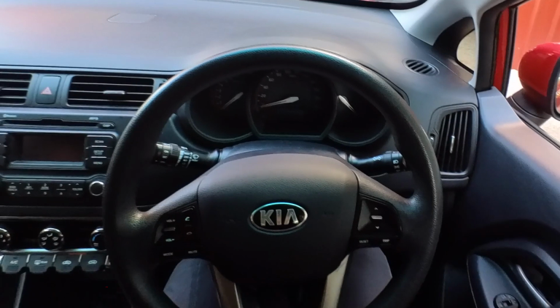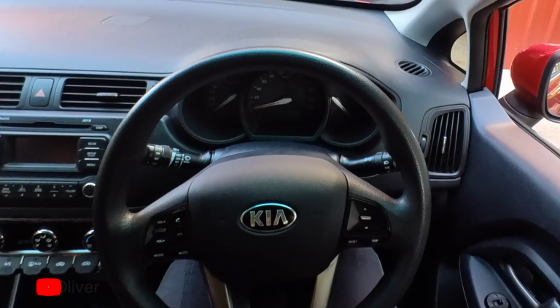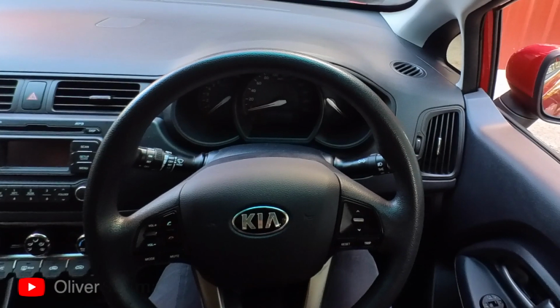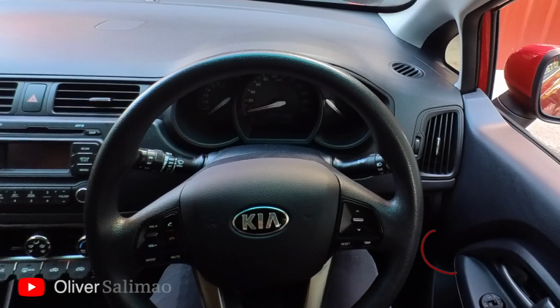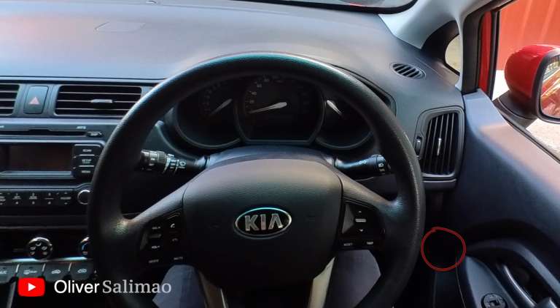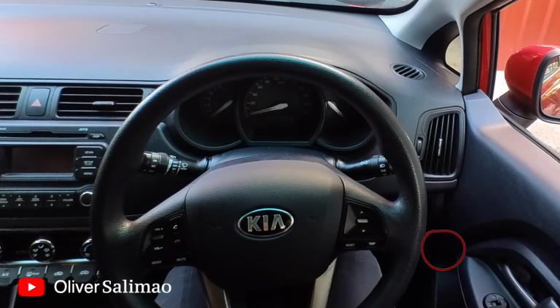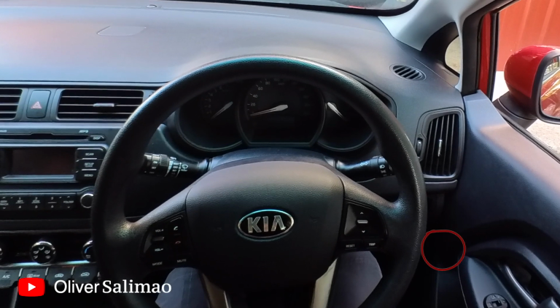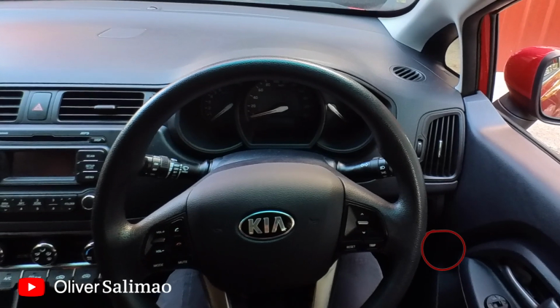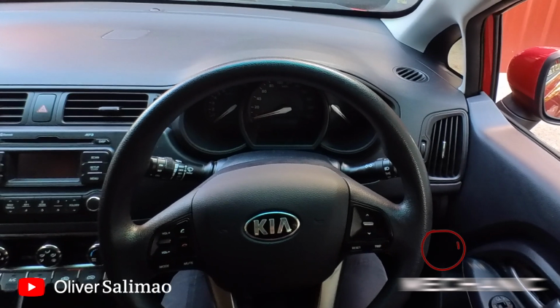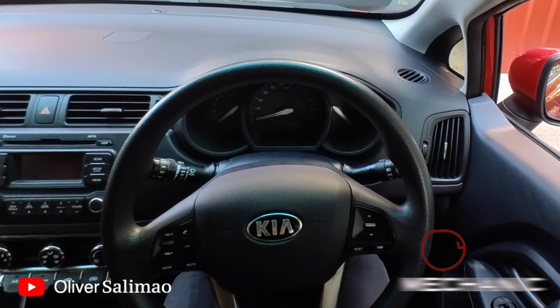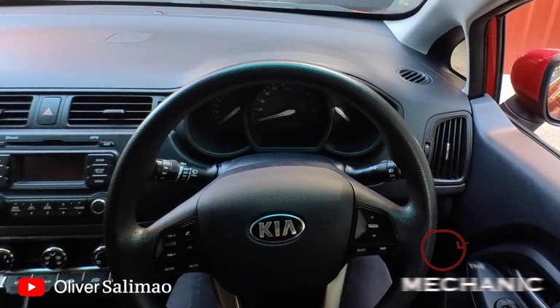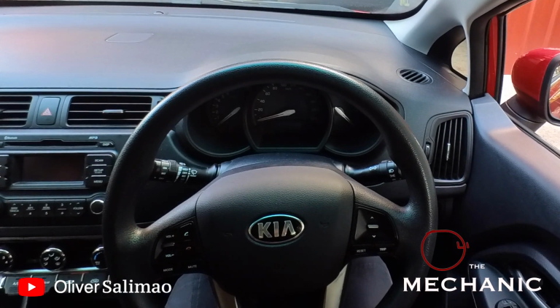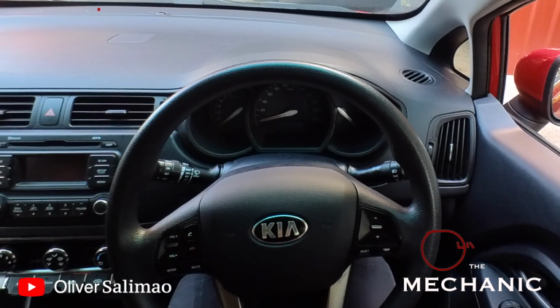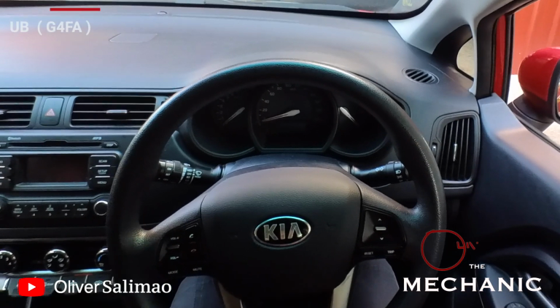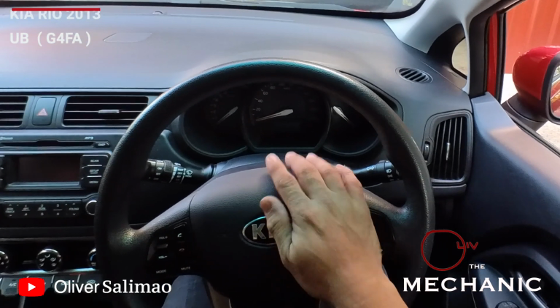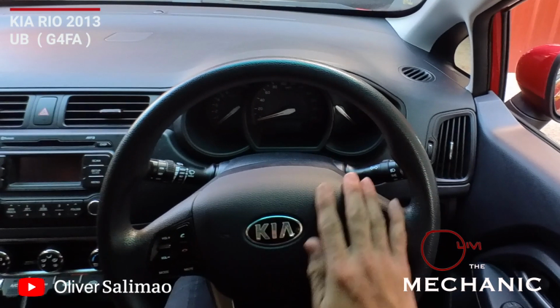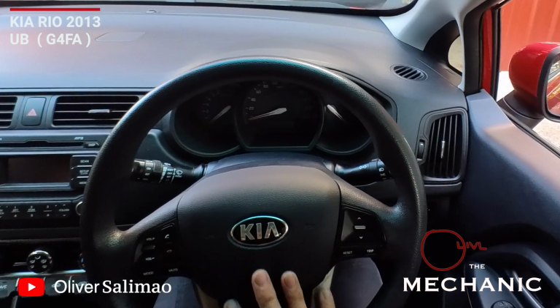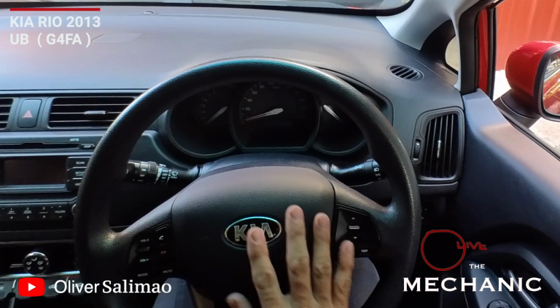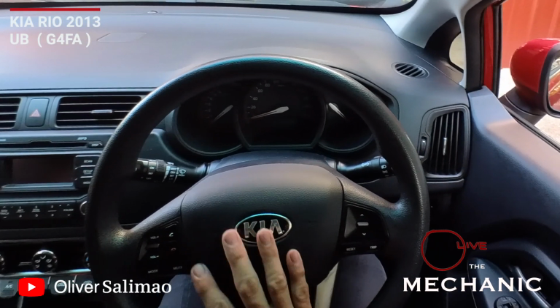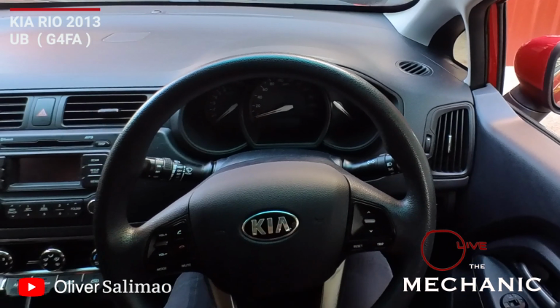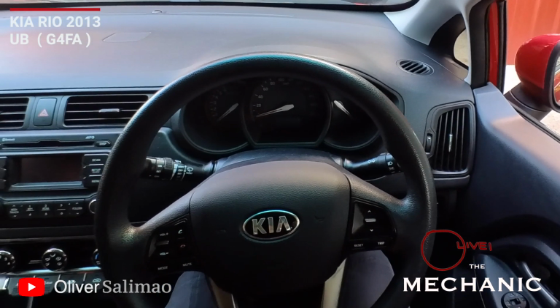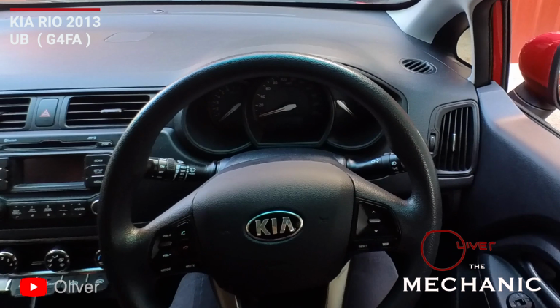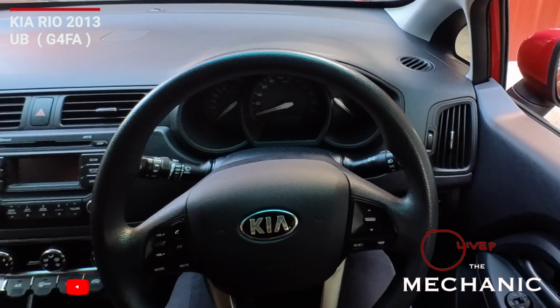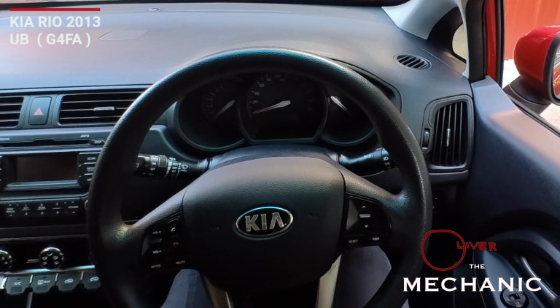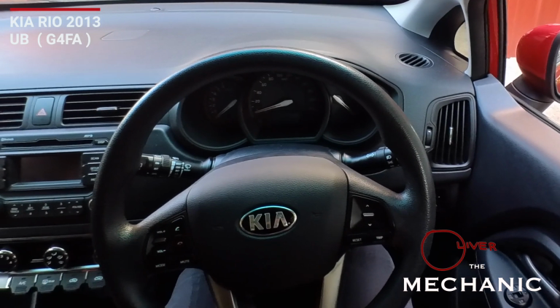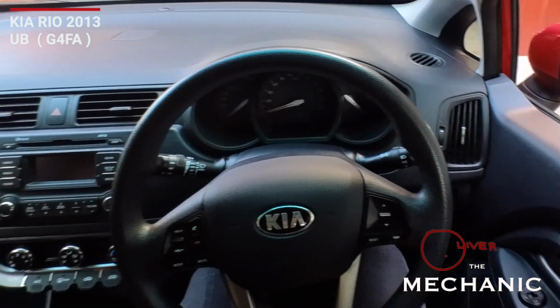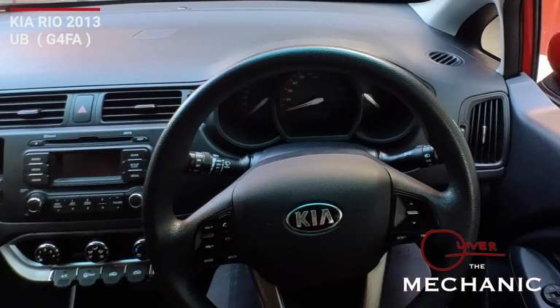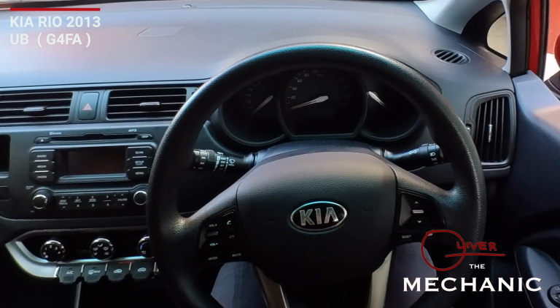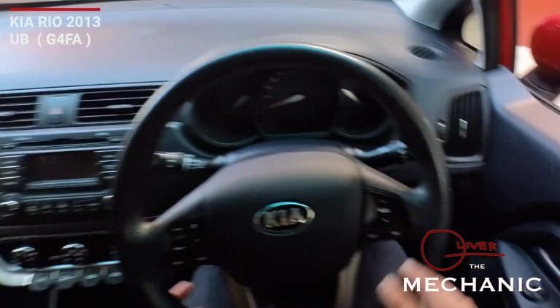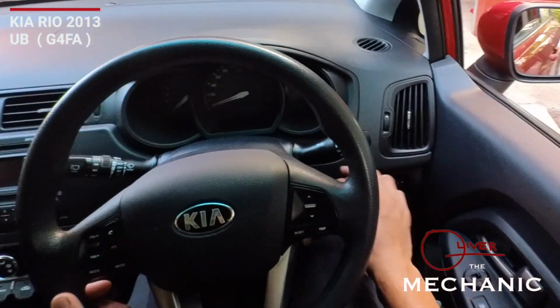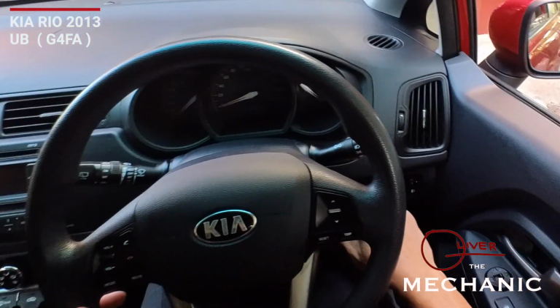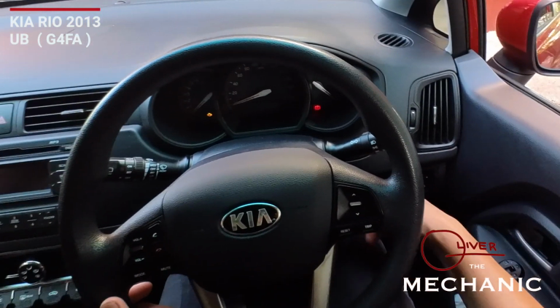Hello guys, welcome to All Over the Mechanic. Today's episode we have a Kia and a troubleshooting episode — I'll show you what's going on.